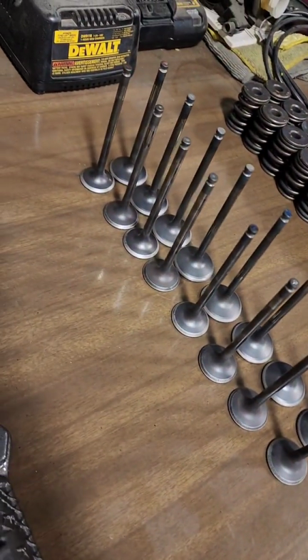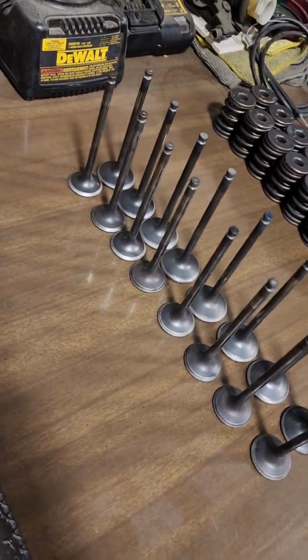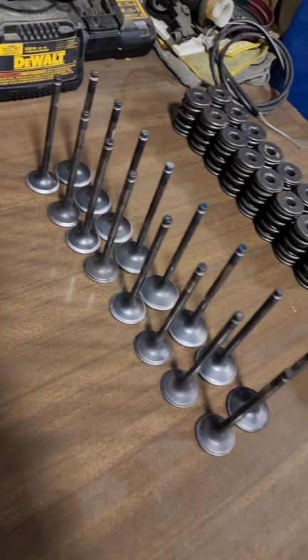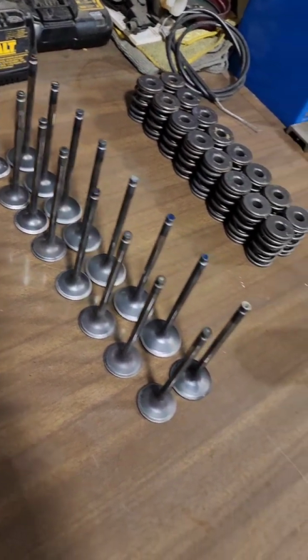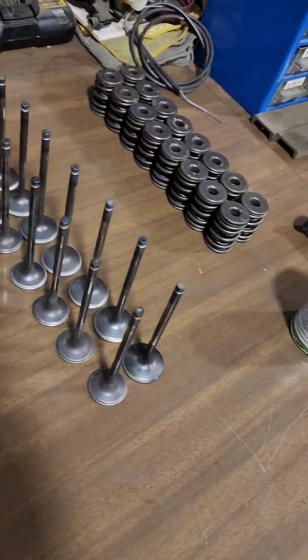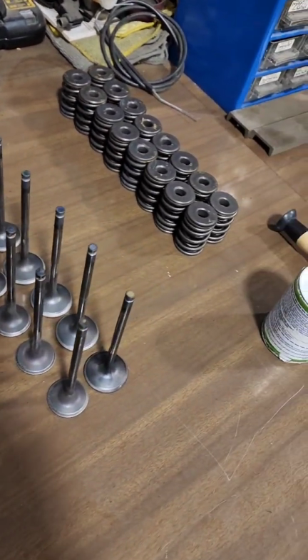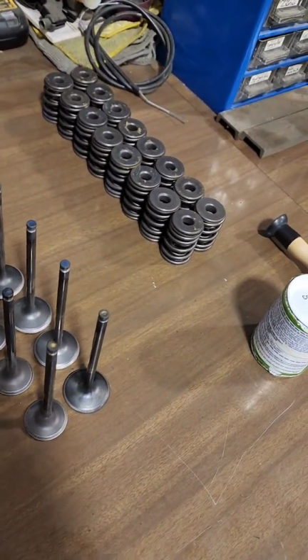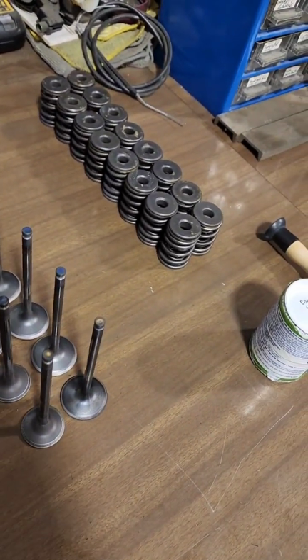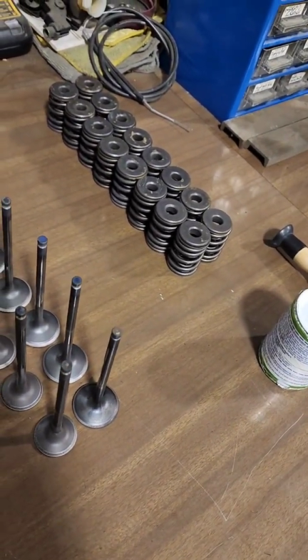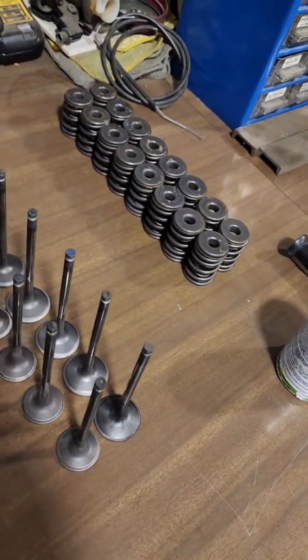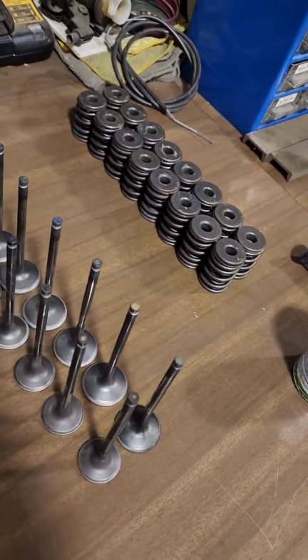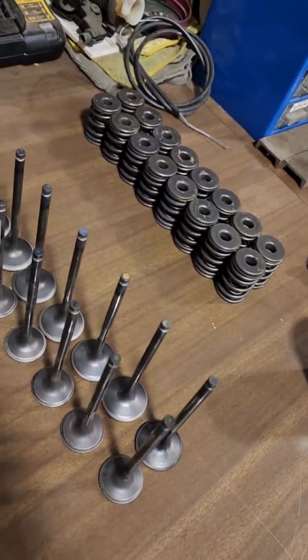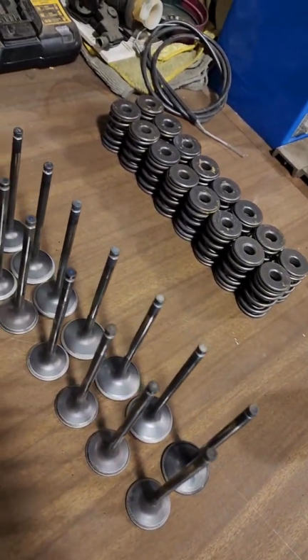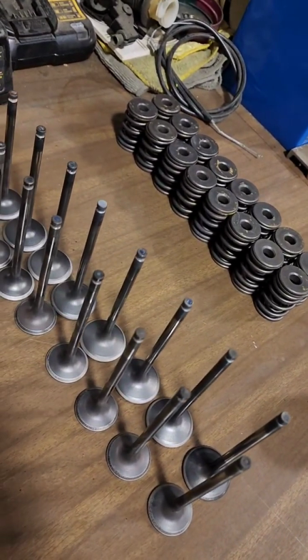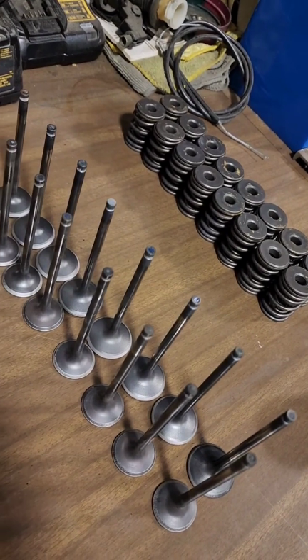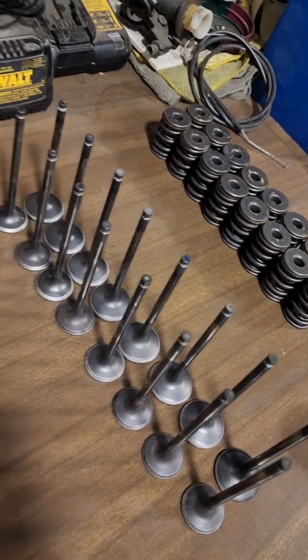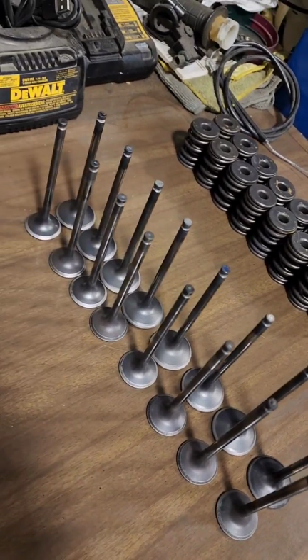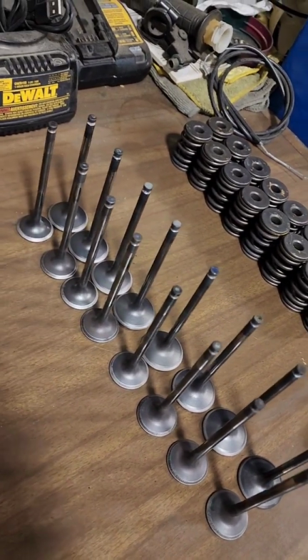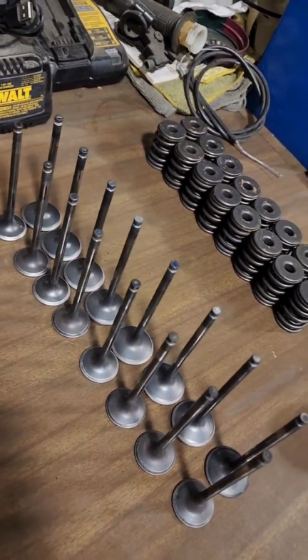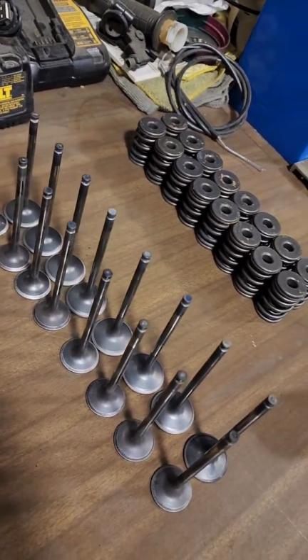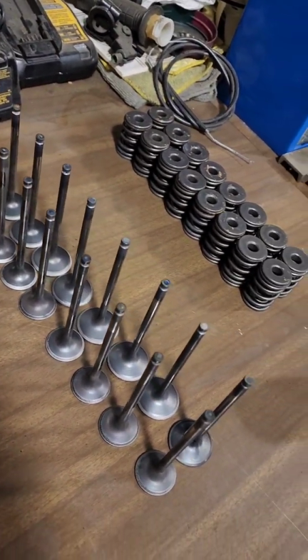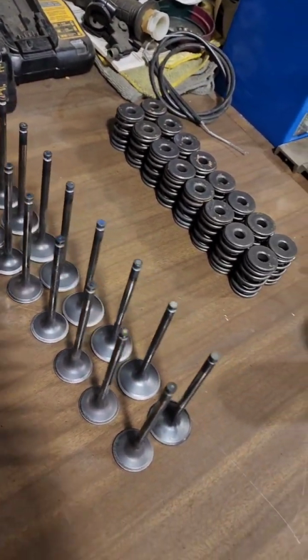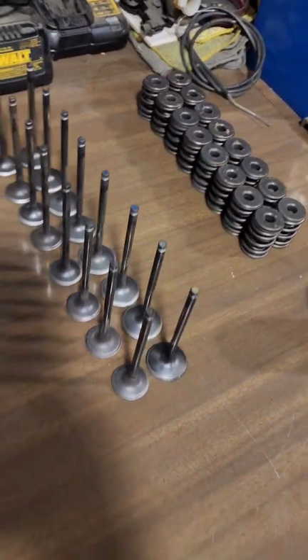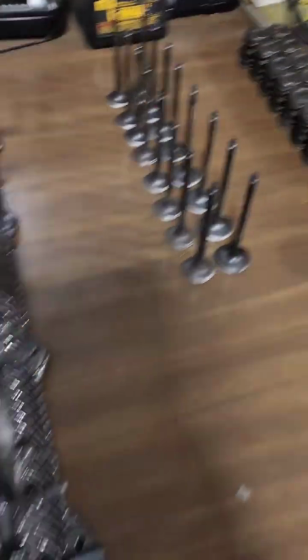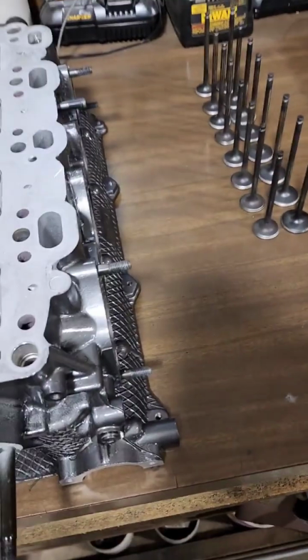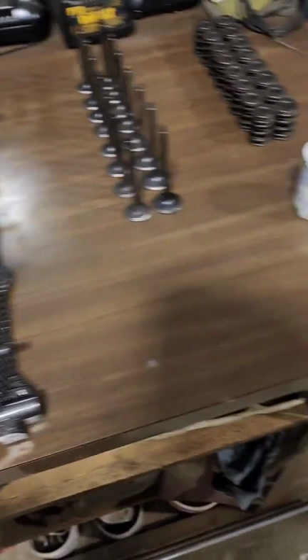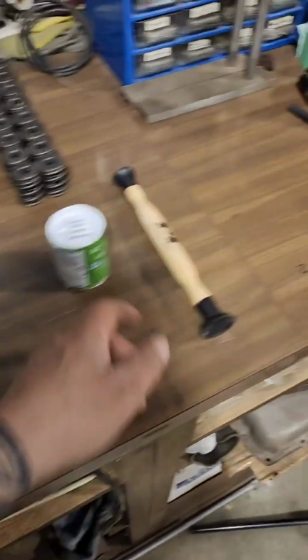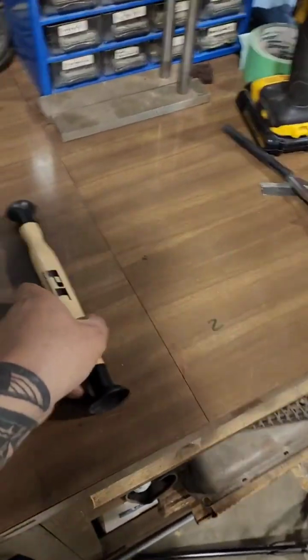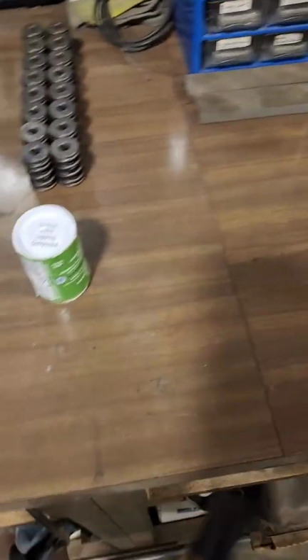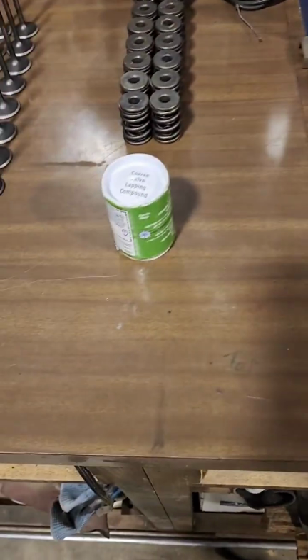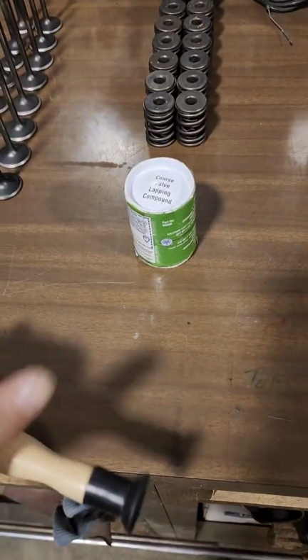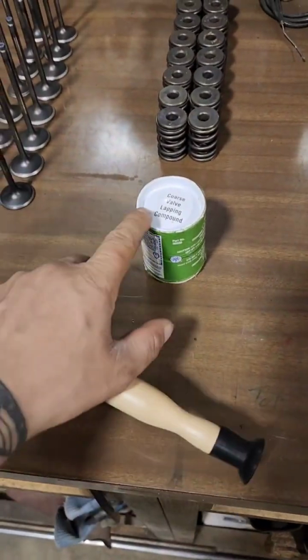The face and the seats are pretty decent. Due to time constraints, I'm just going to try and lap these valves to get them to seal and work the way we need. So traditionally you take the lapping compound.